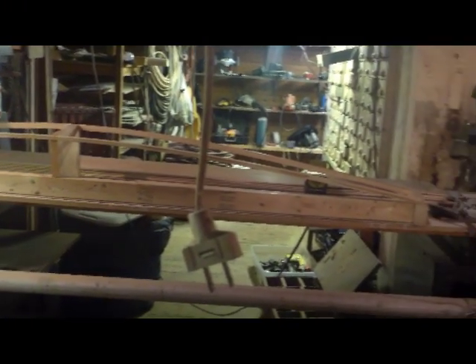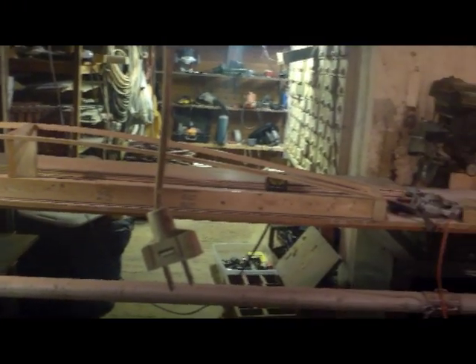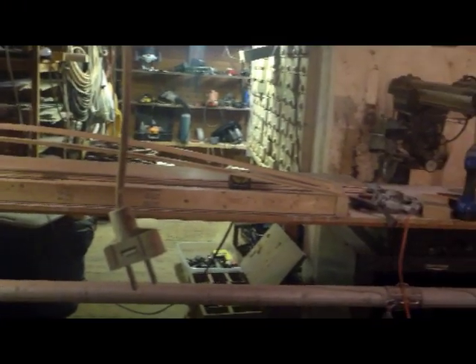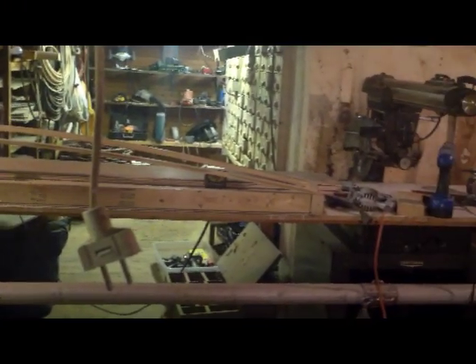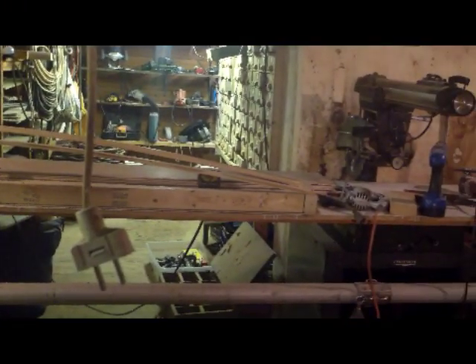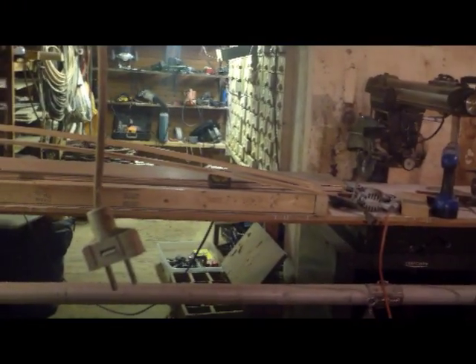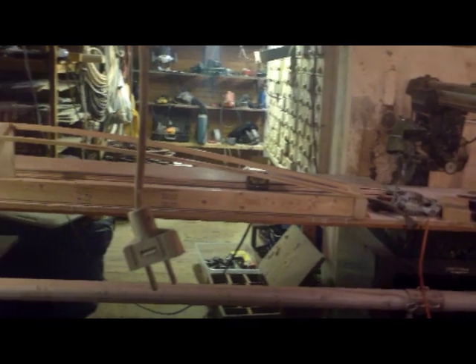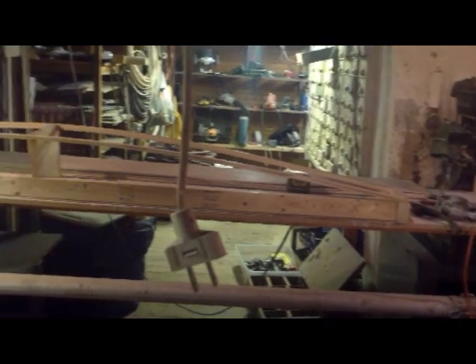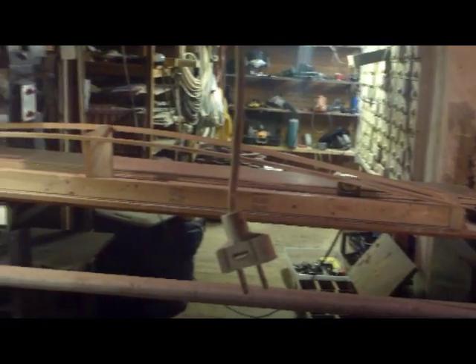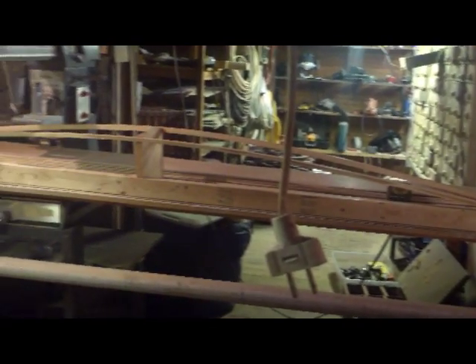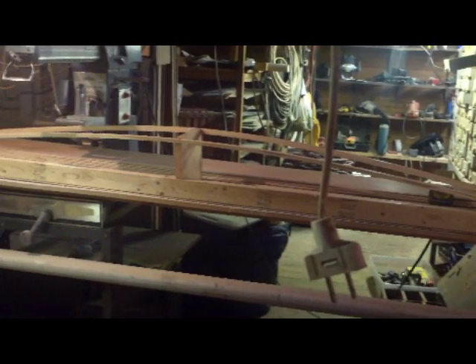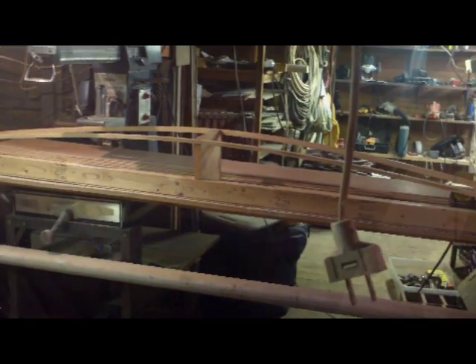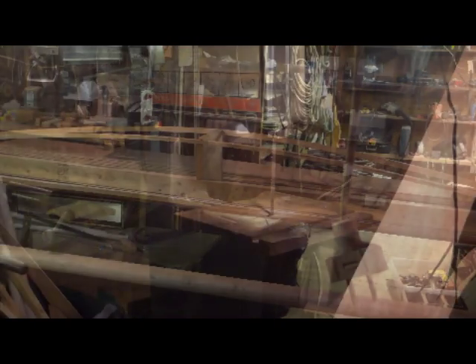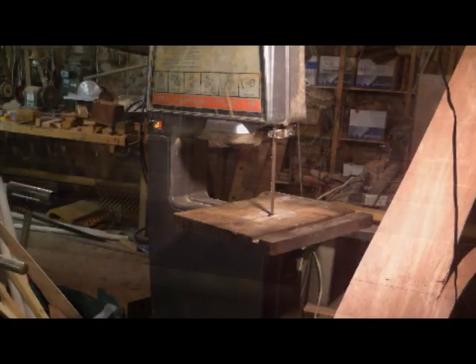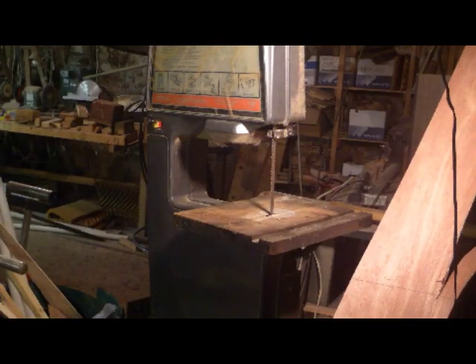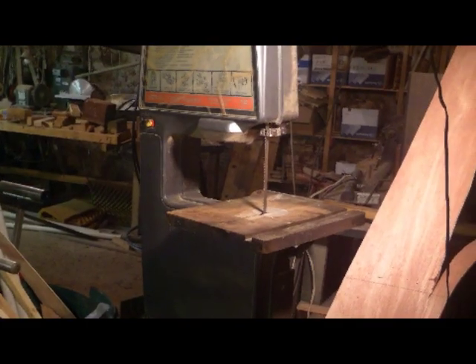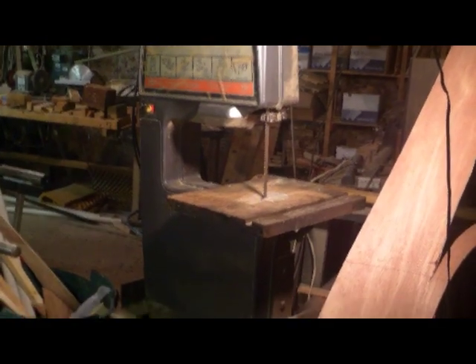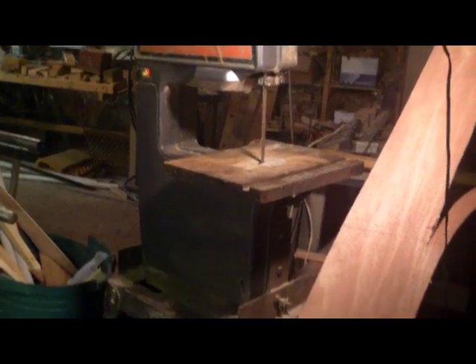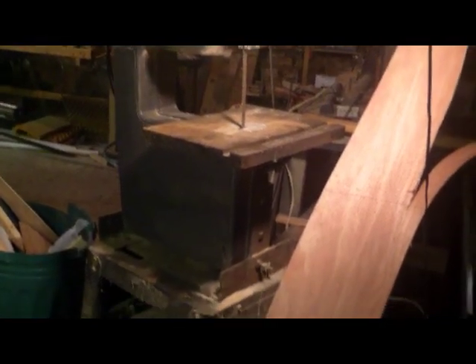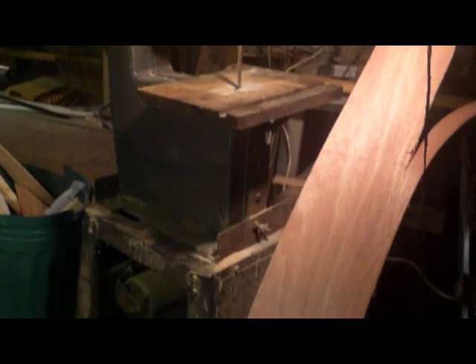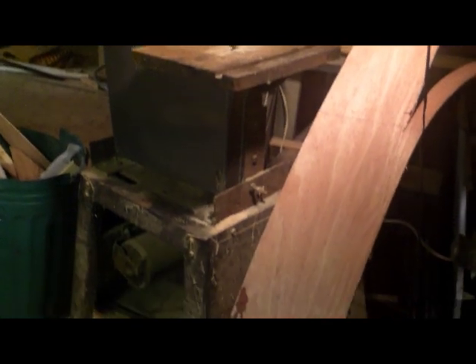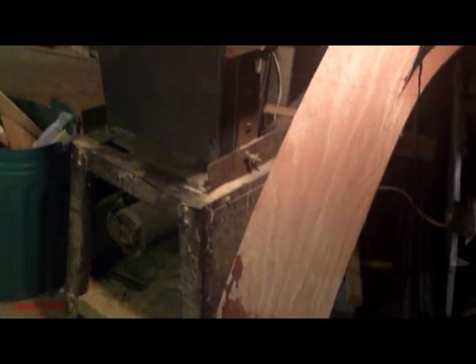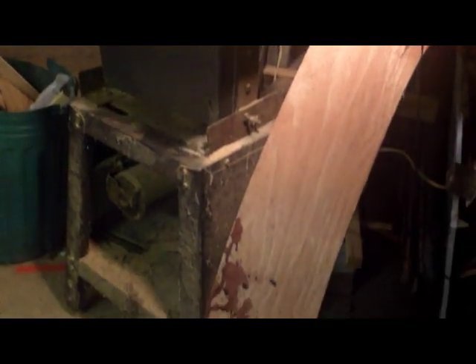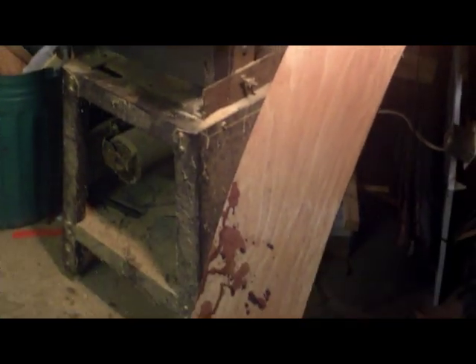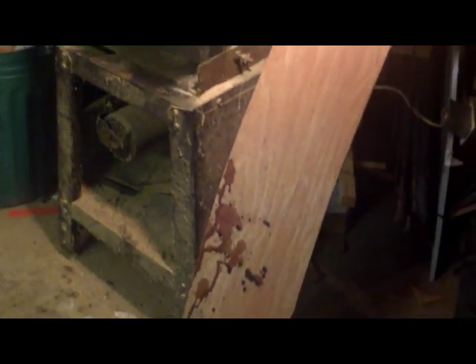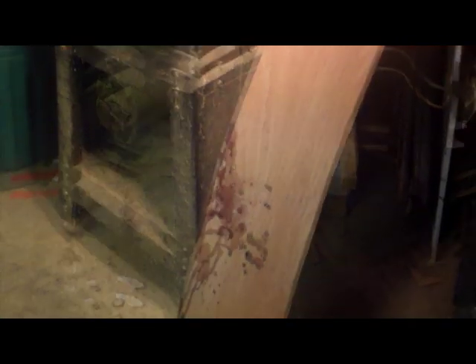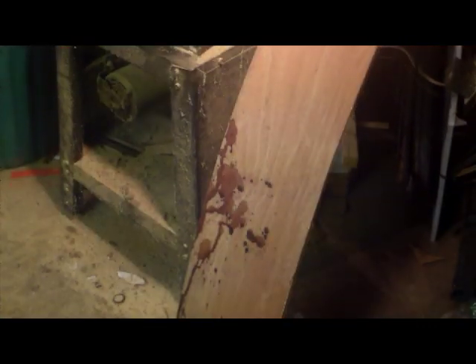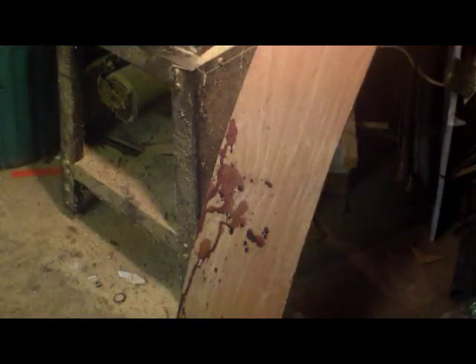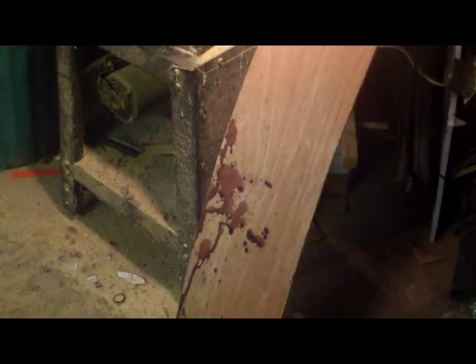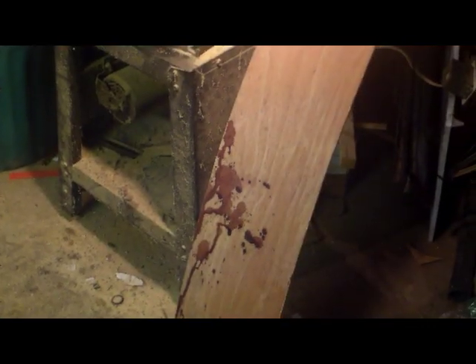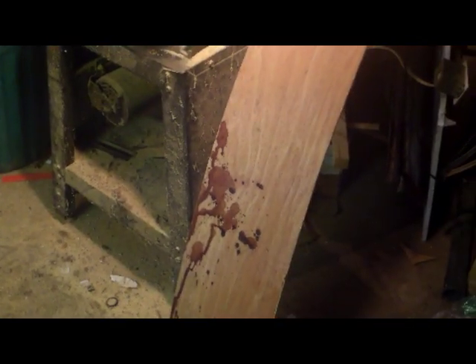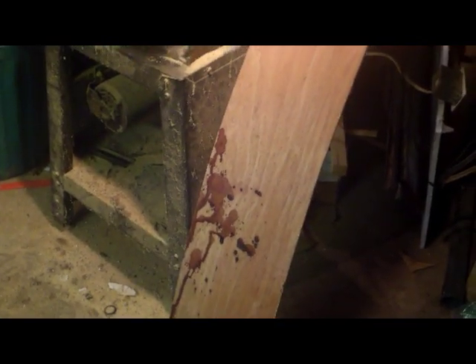That would be fine, if there weren't some other faults that I made that day. One of them is poor tool maintenance, which resulted in this result — that's blood, and that's my blood.